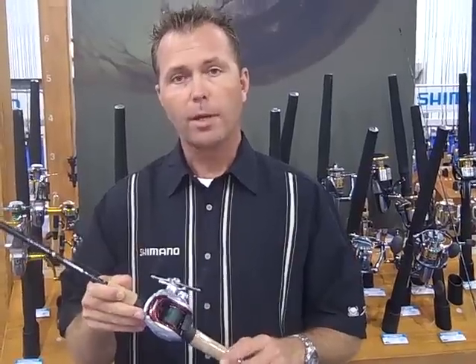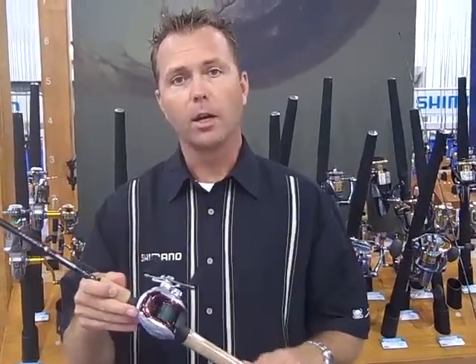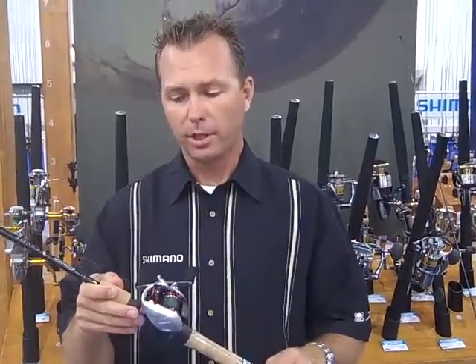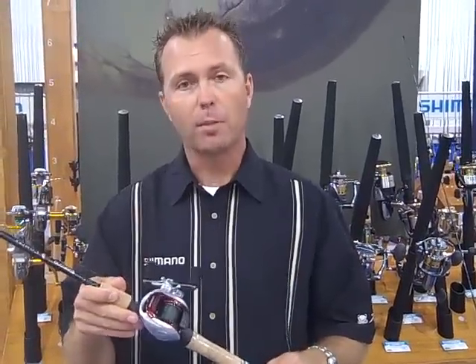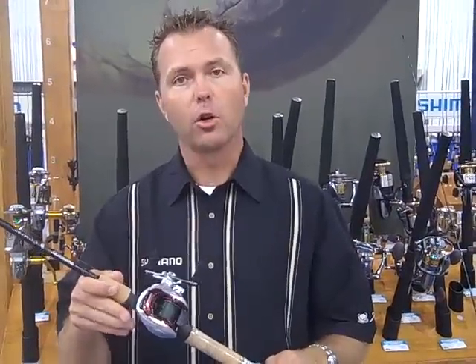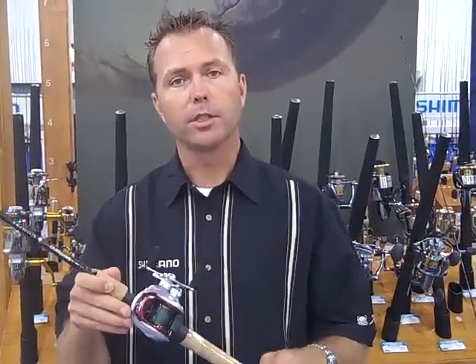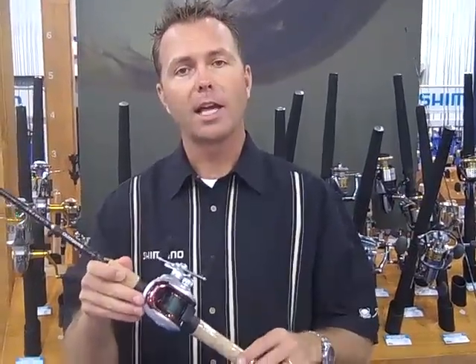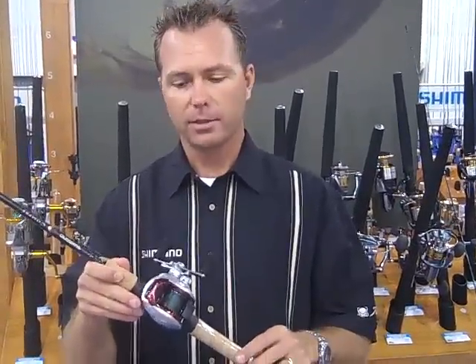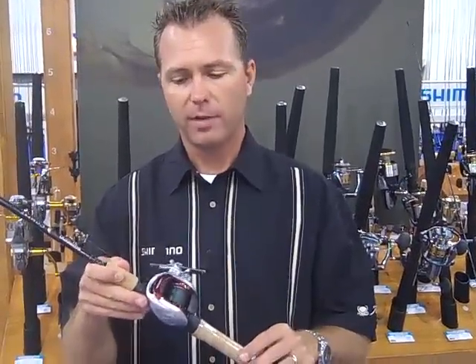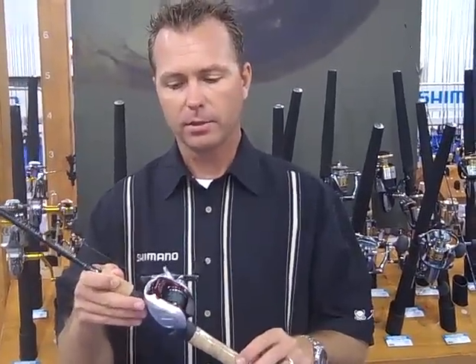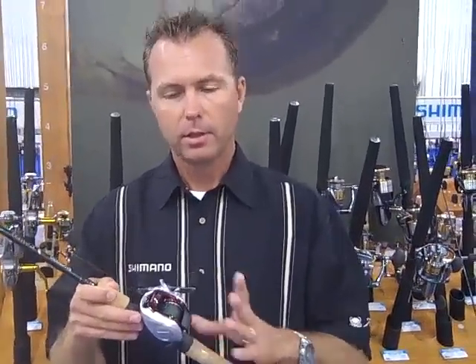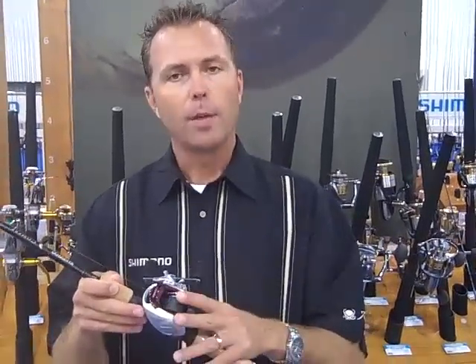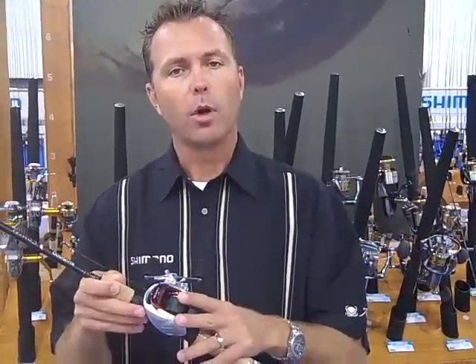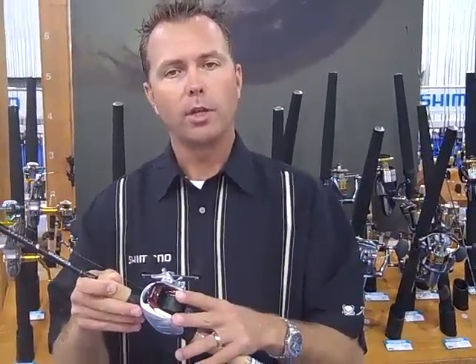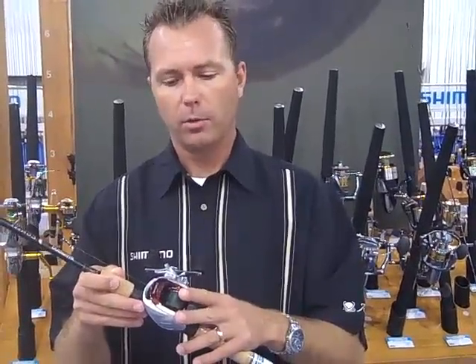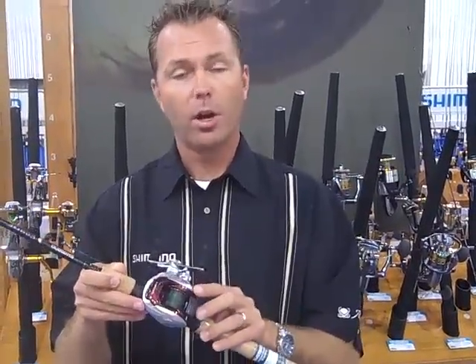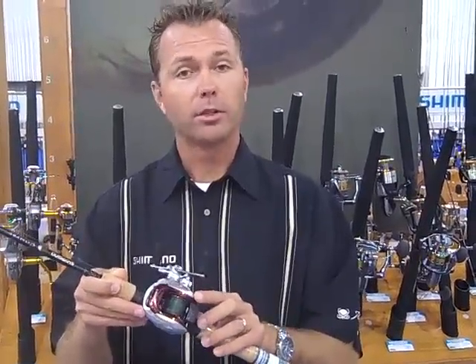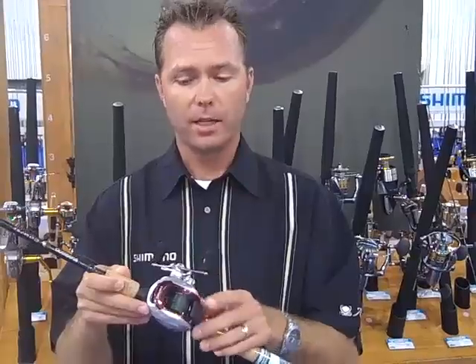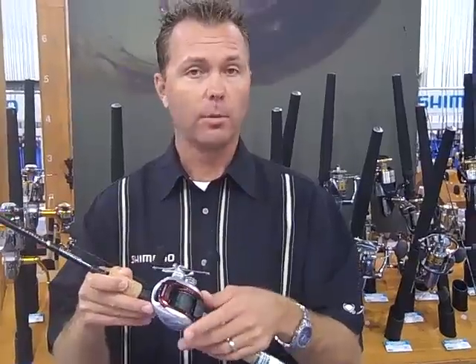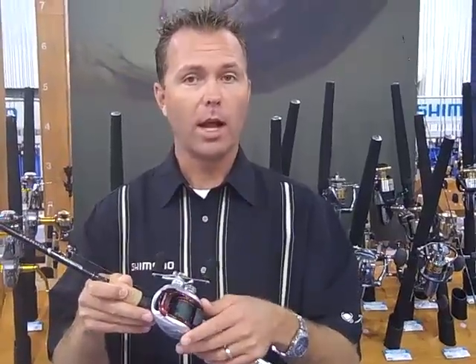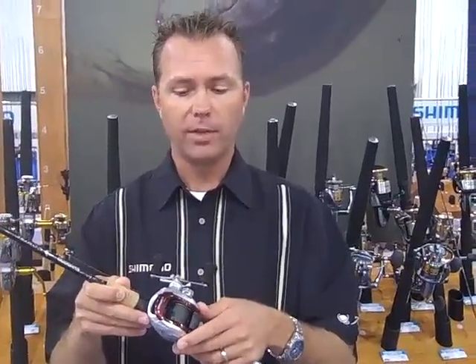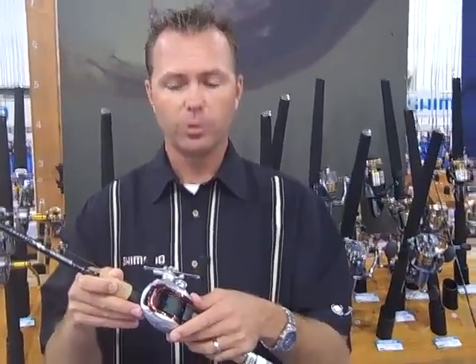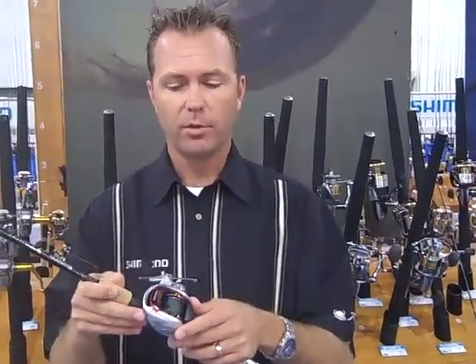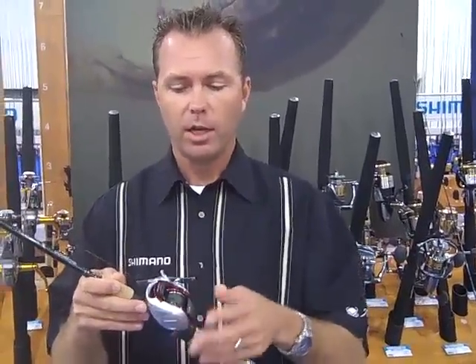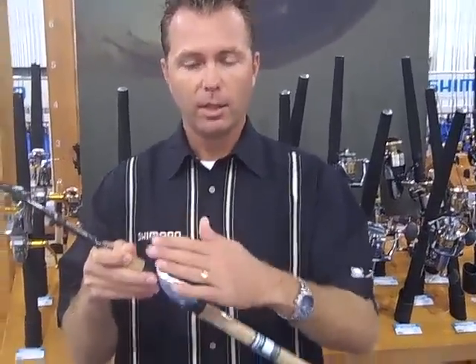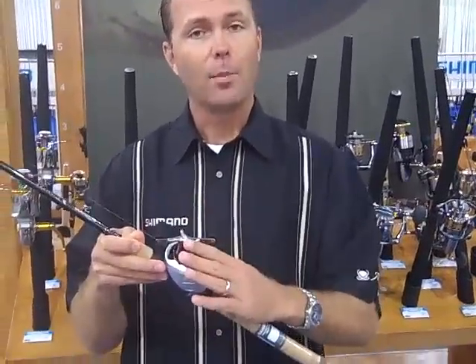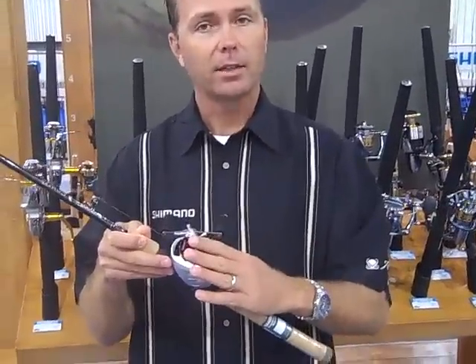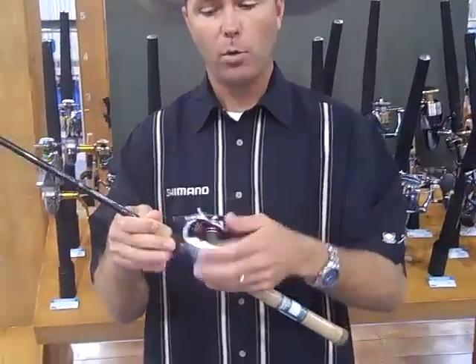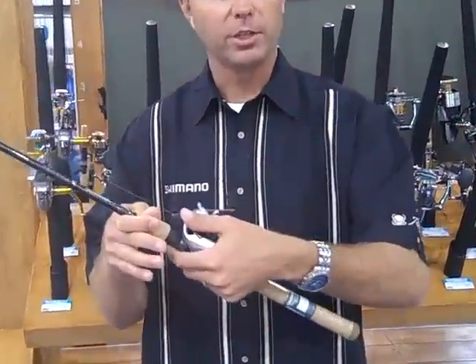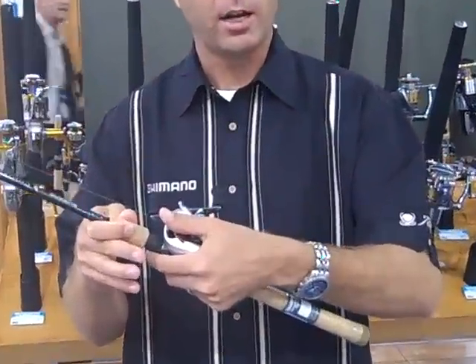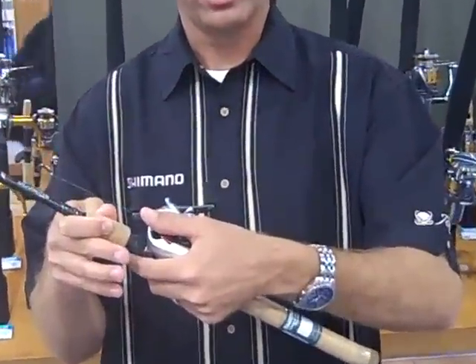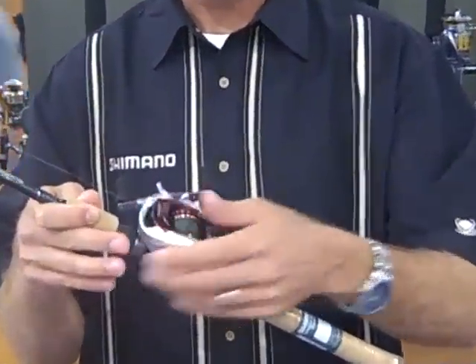Robby Gann here with Shimano American Corporation here at ICAST in Las Vegas. They're doing the brand new Kanan reel, 100 size, both right and left hand retrieve. Compact, lightweight, get your hand on it really easy.